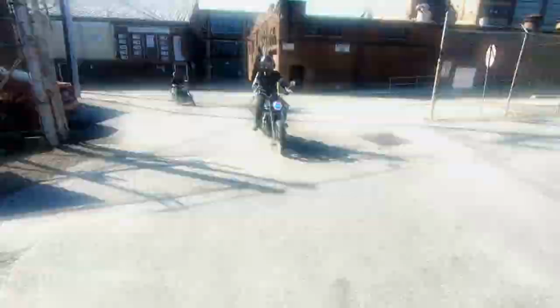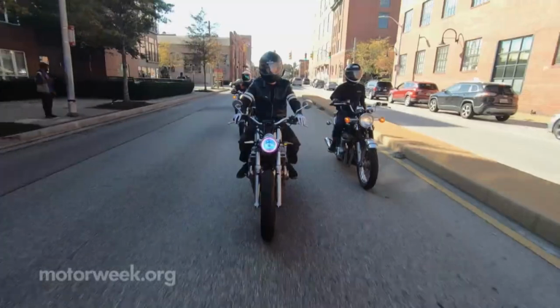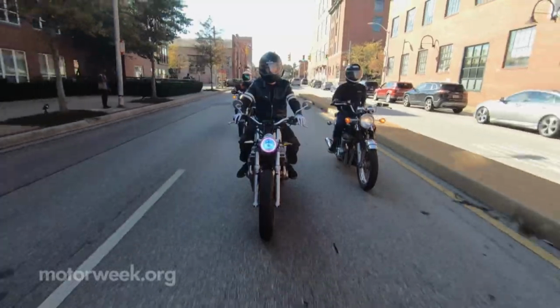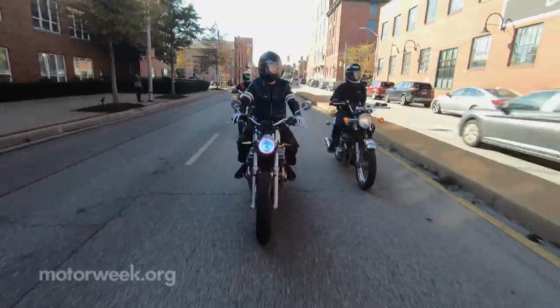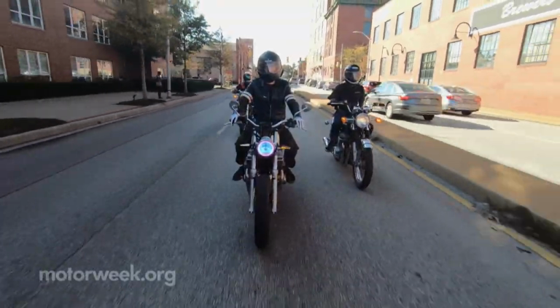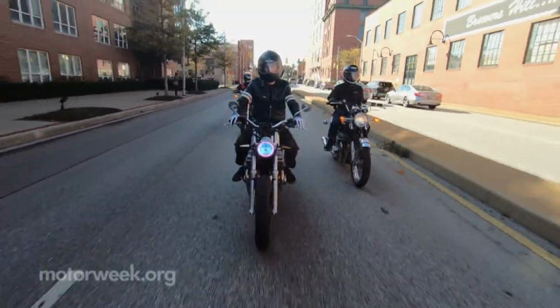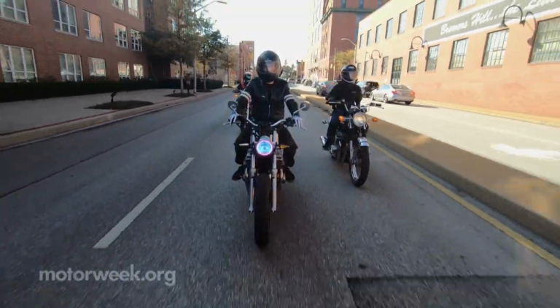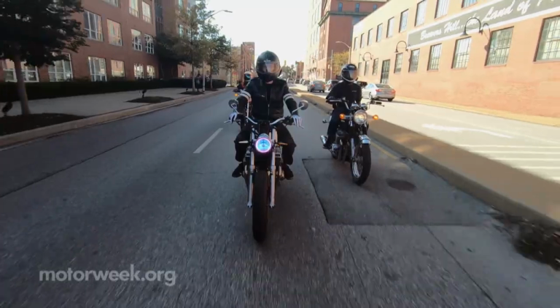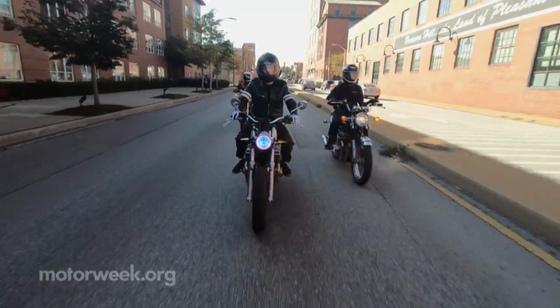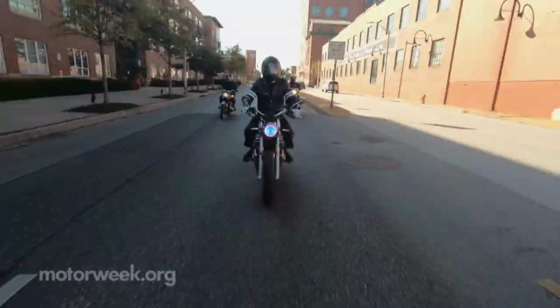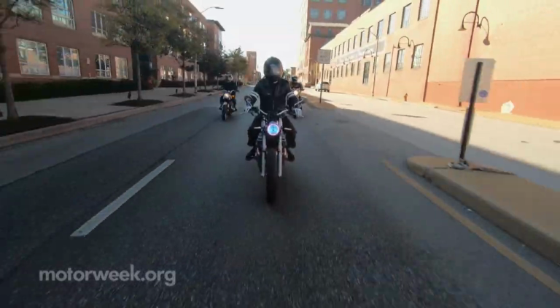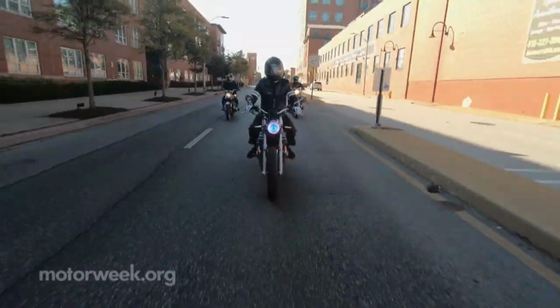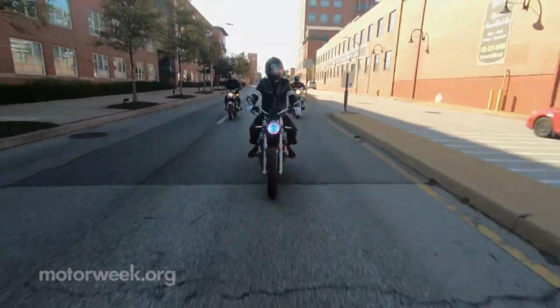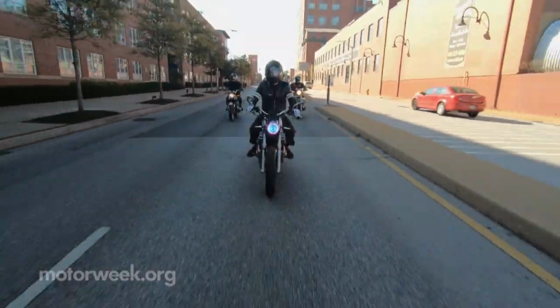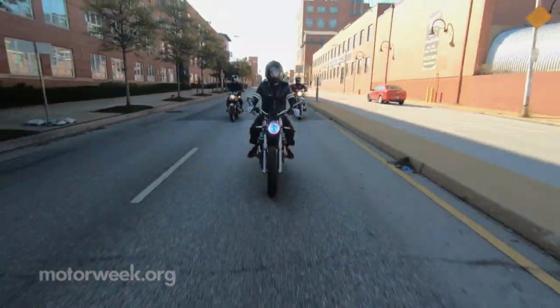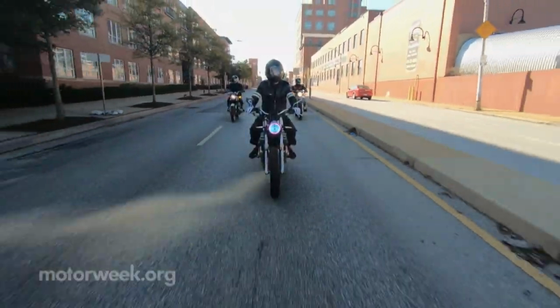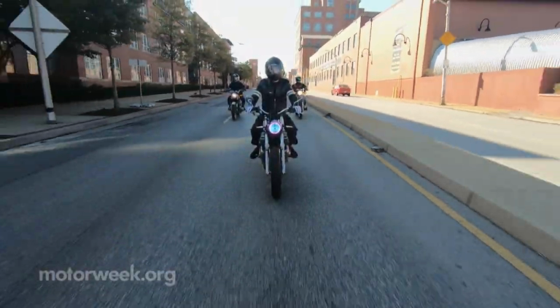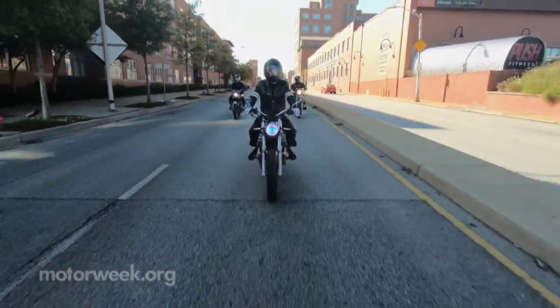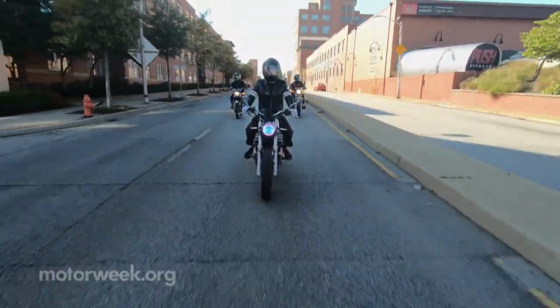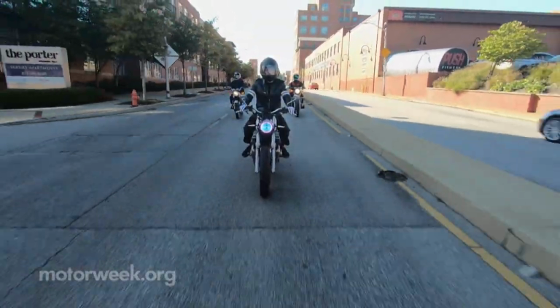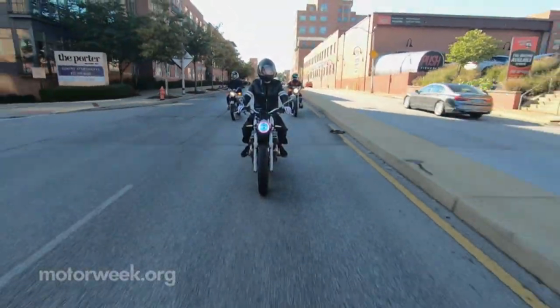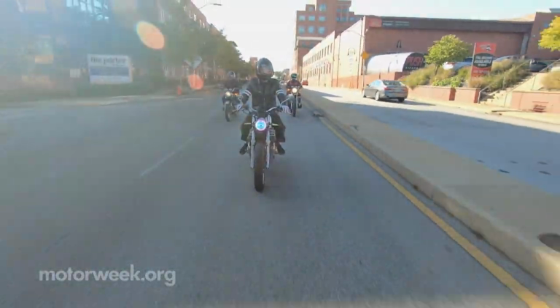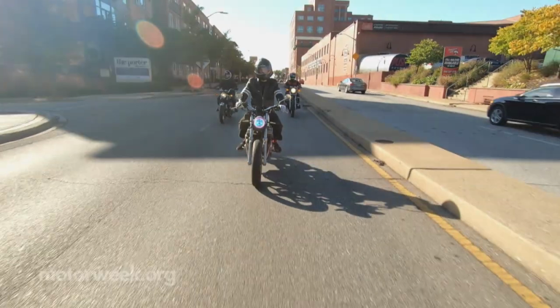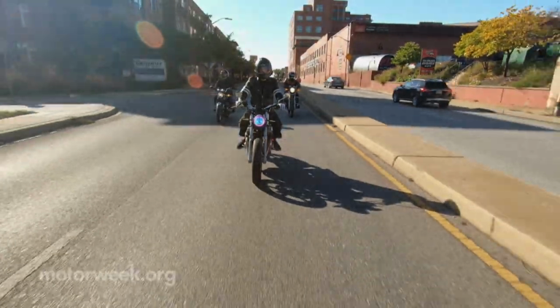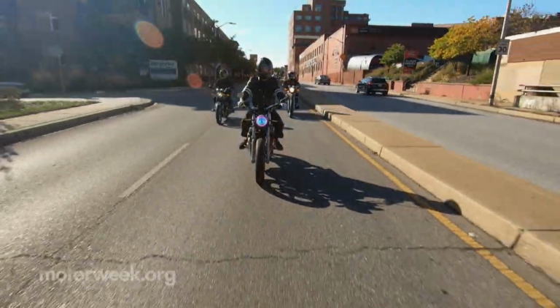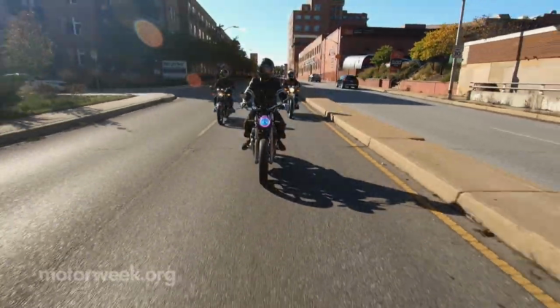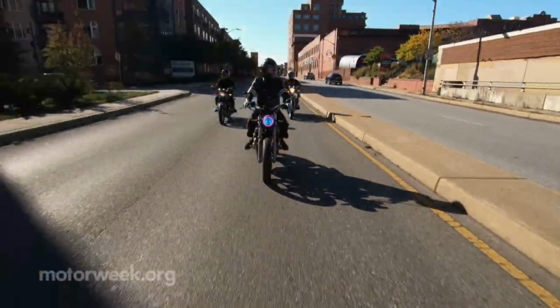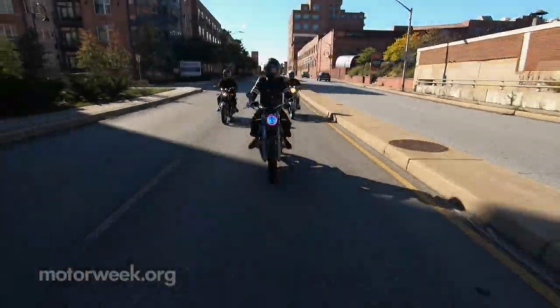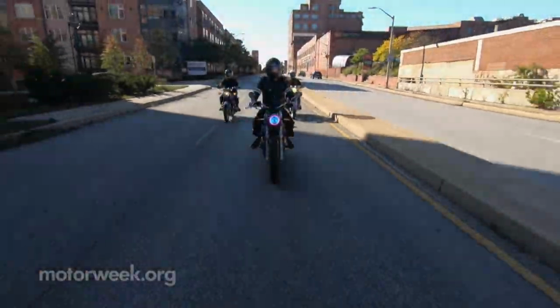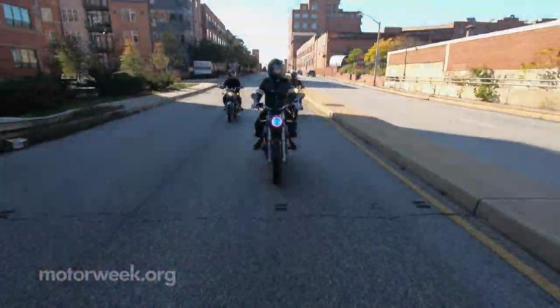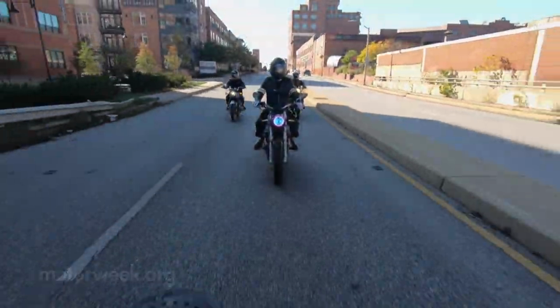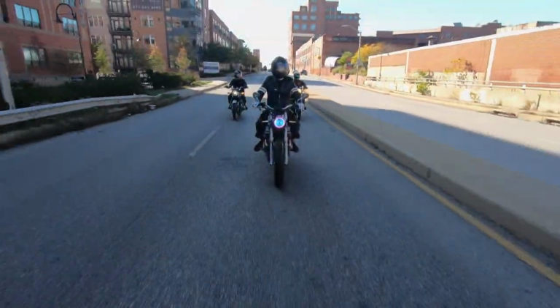Ethan, Matthew, and Travis are still writing the Baltimore Motorcycle Collective startup story, making sure to enjoy the ride along the way.